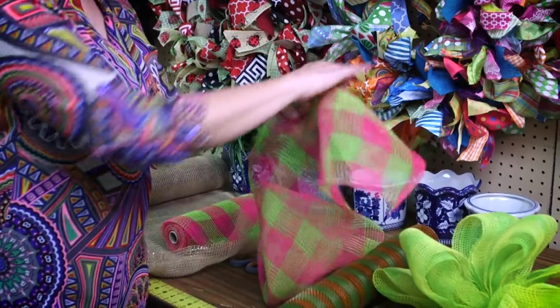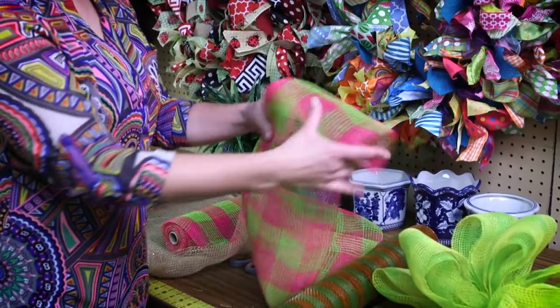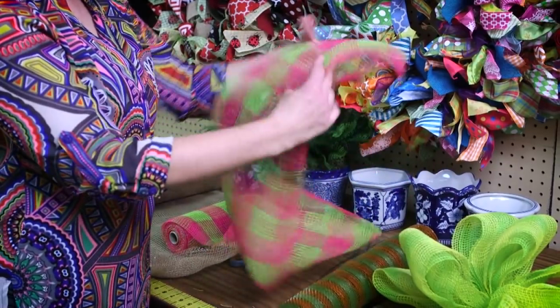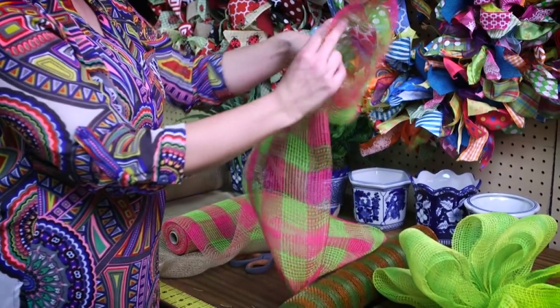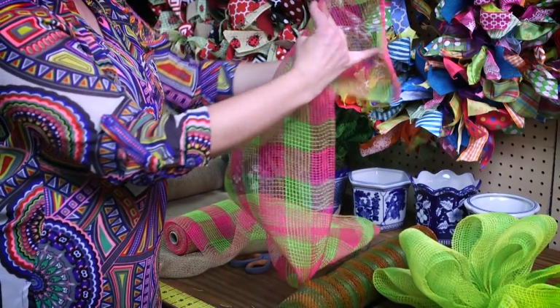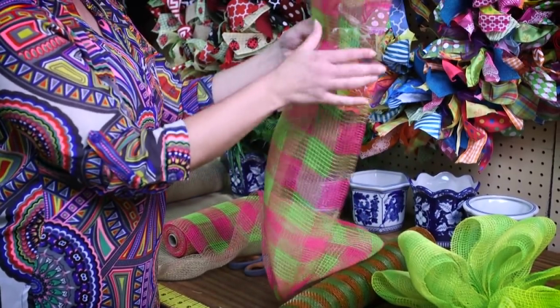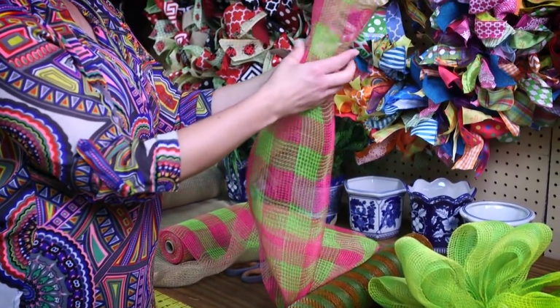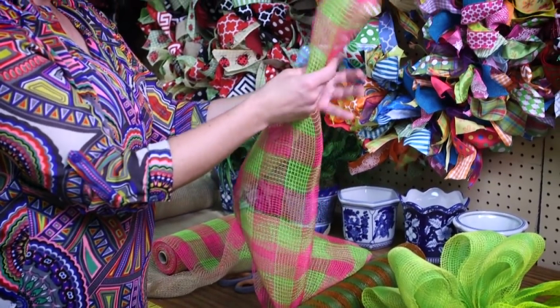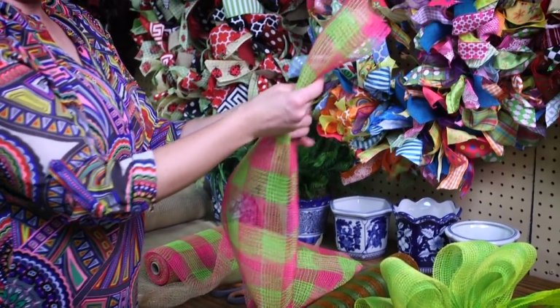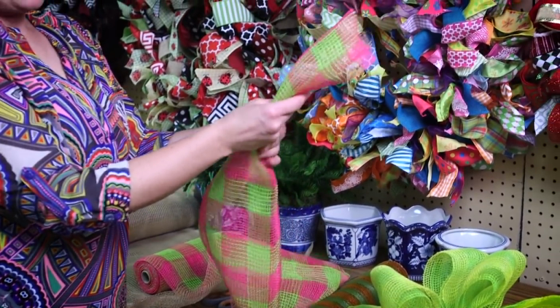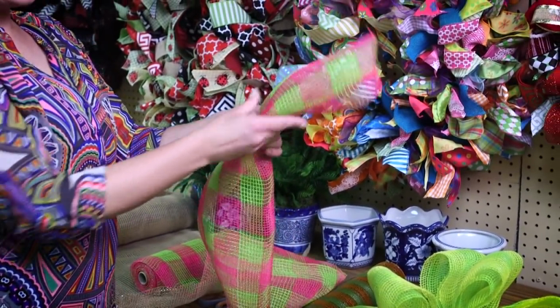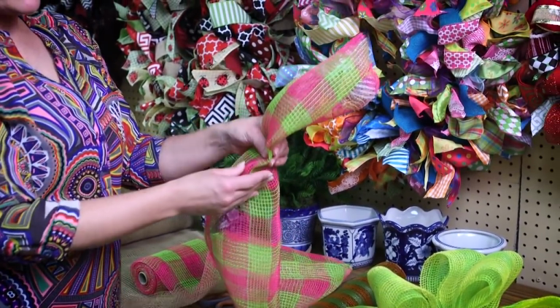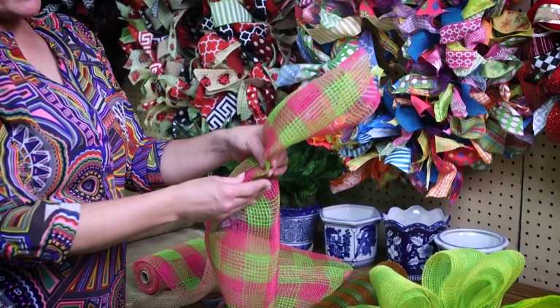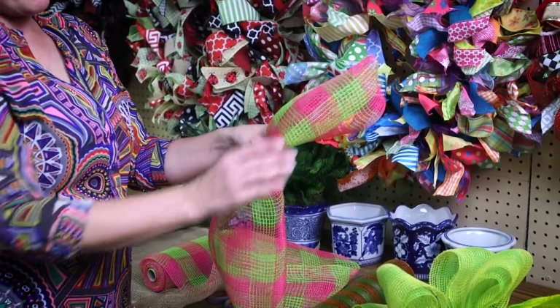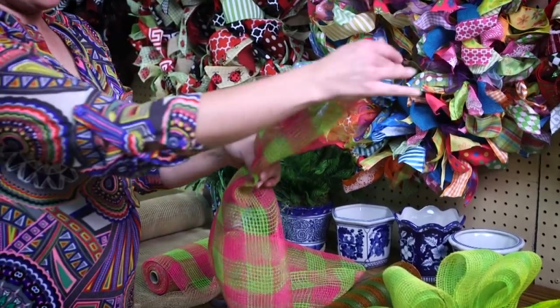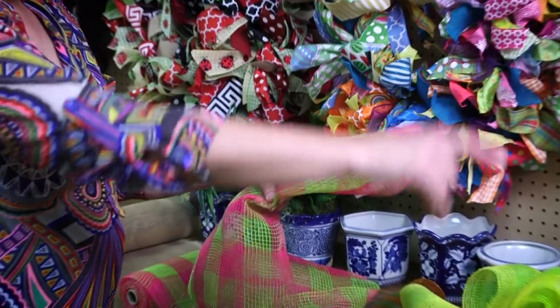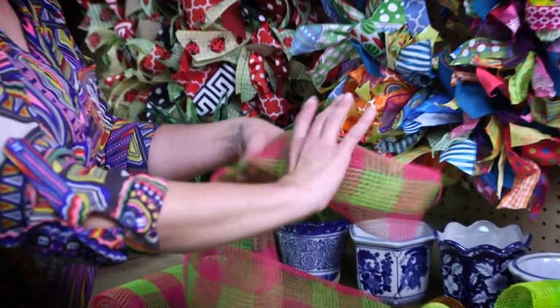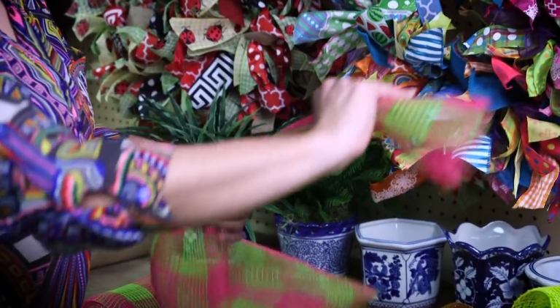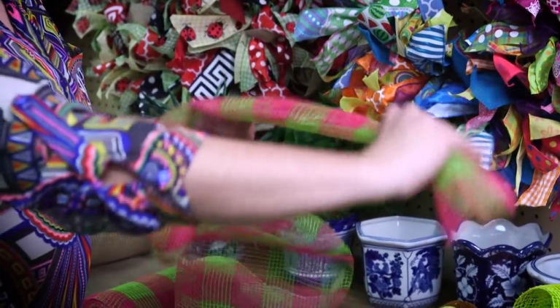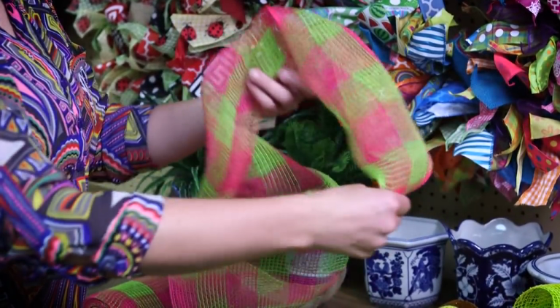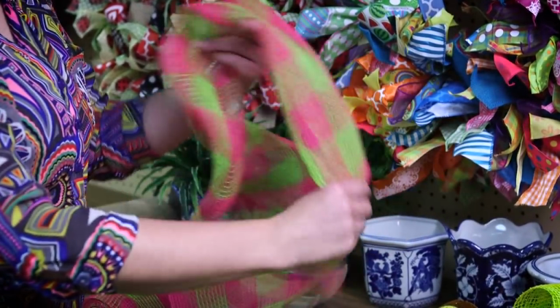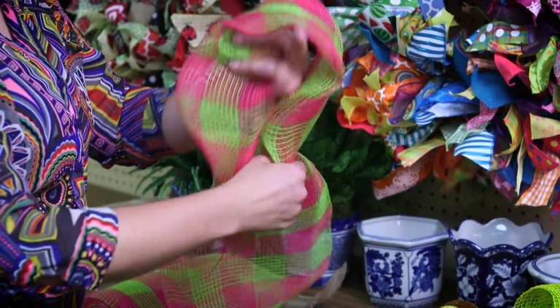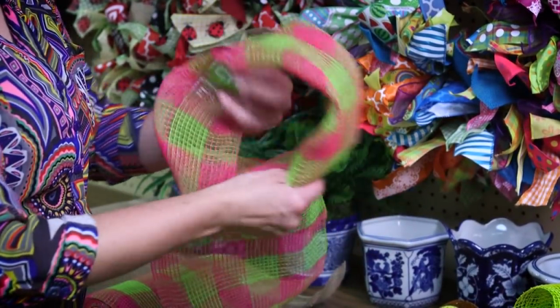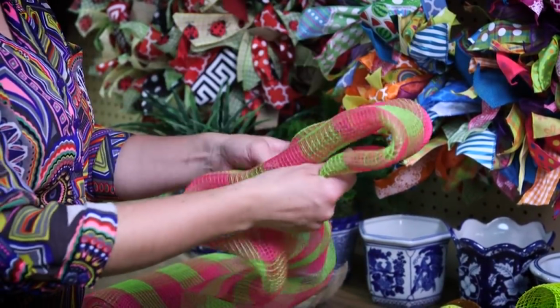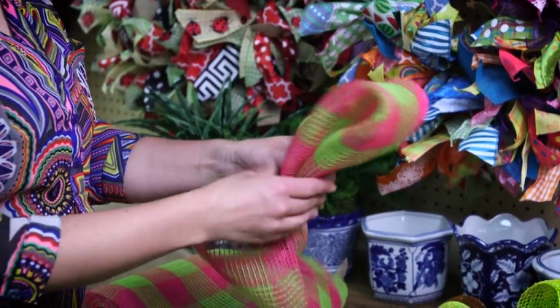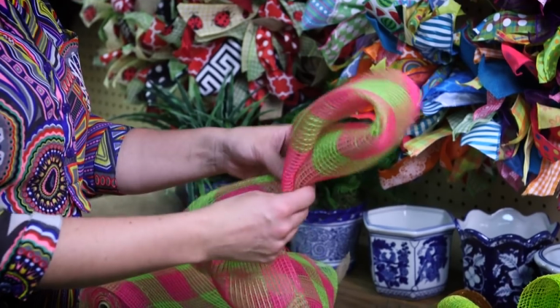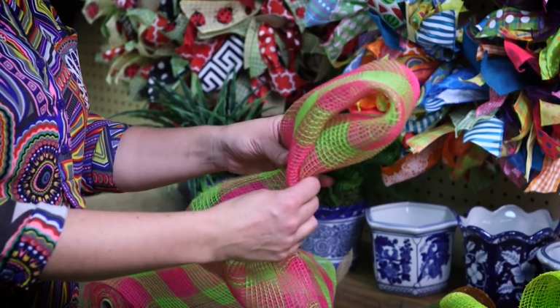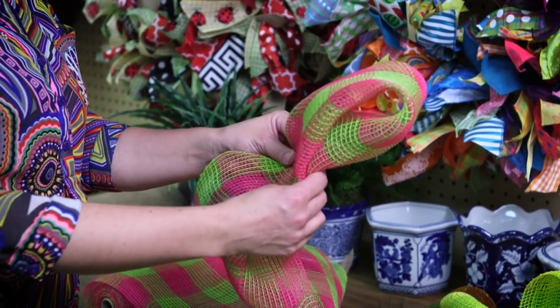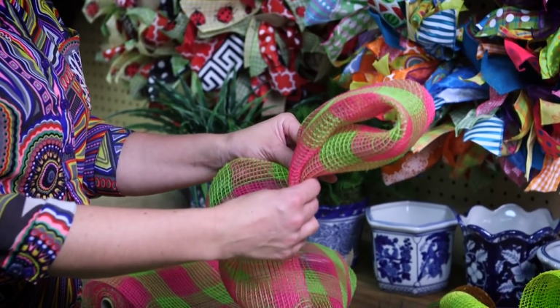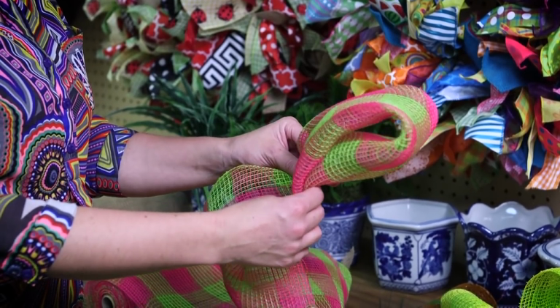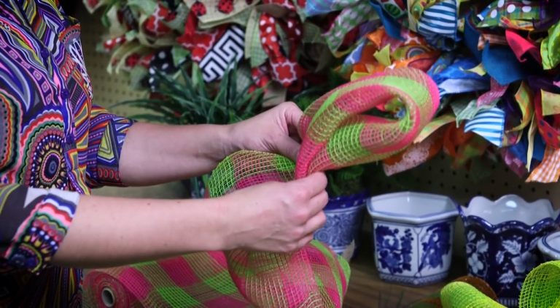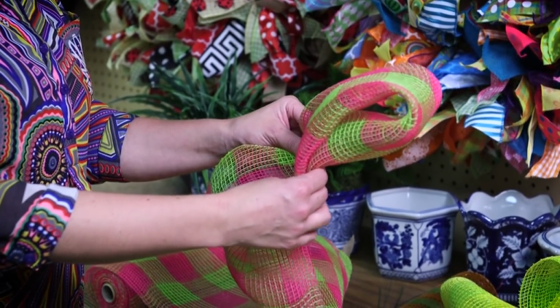So I'm just going to take the sides, roll it under, and then I'm going to start to make my bow. I'm just going to loop it around and you can make this as big or small as you want to.